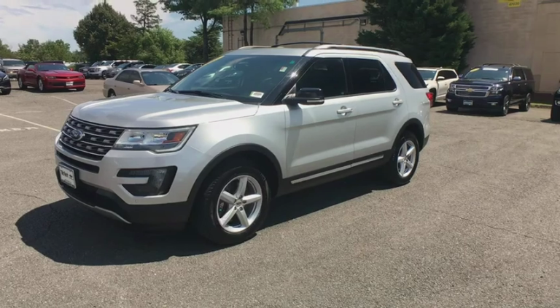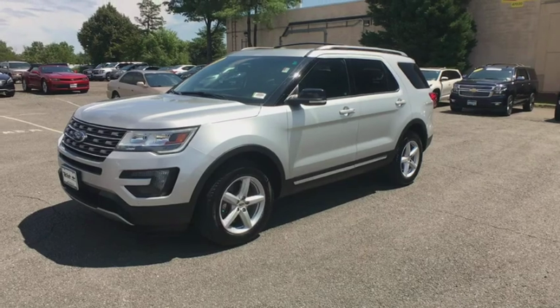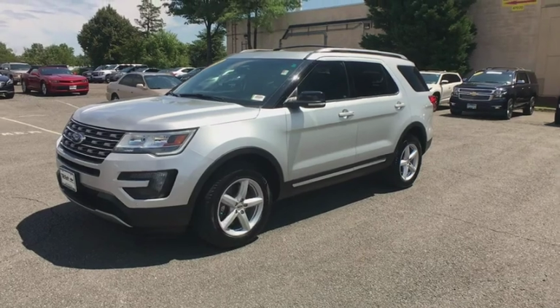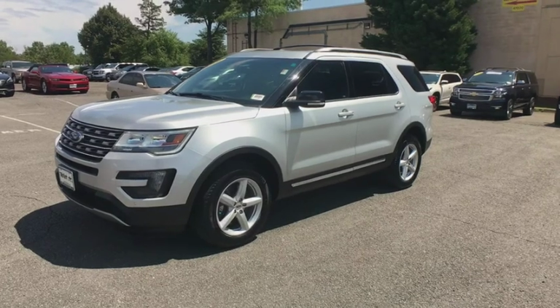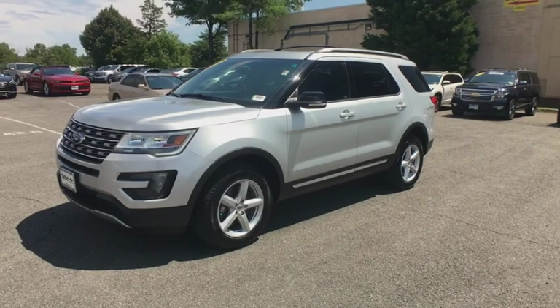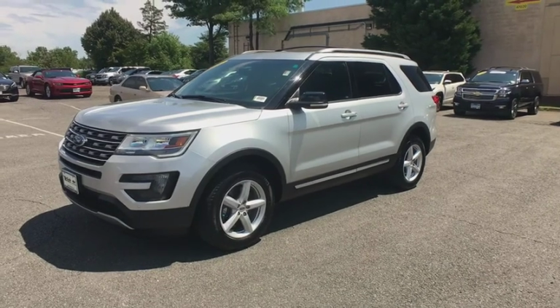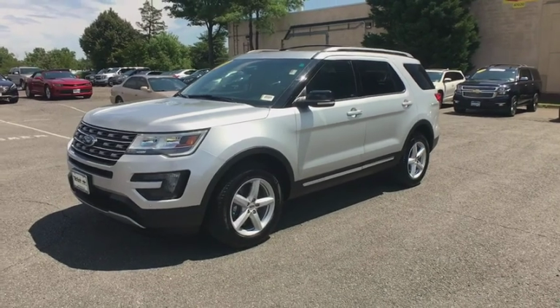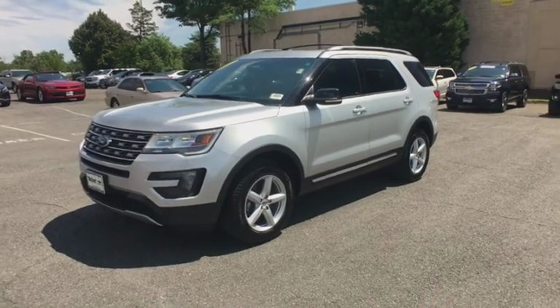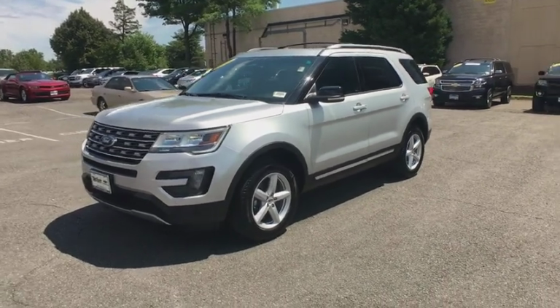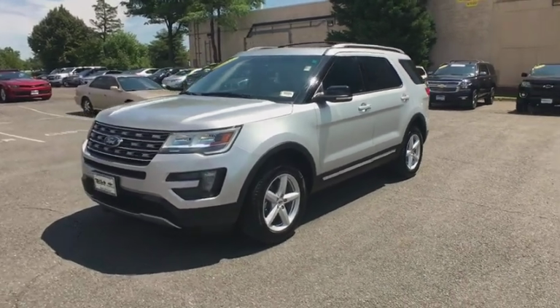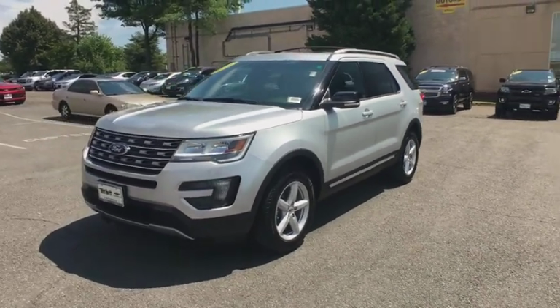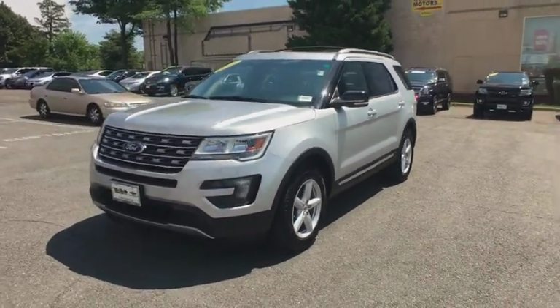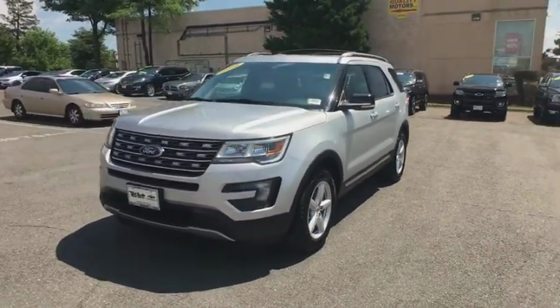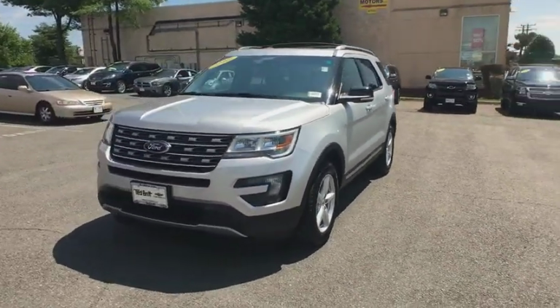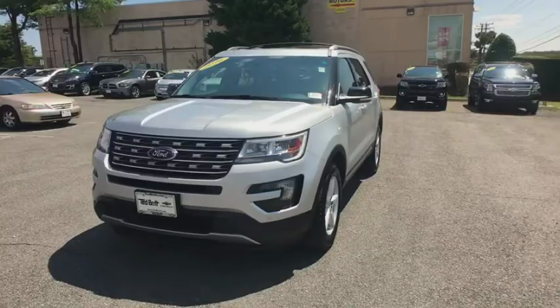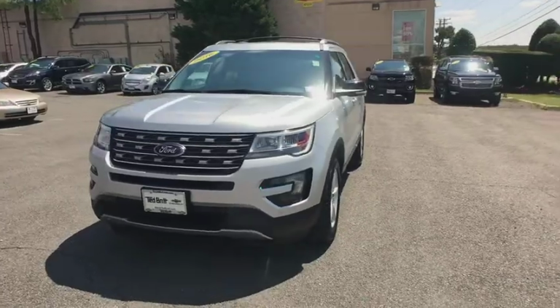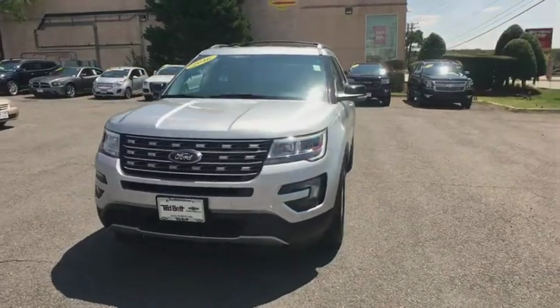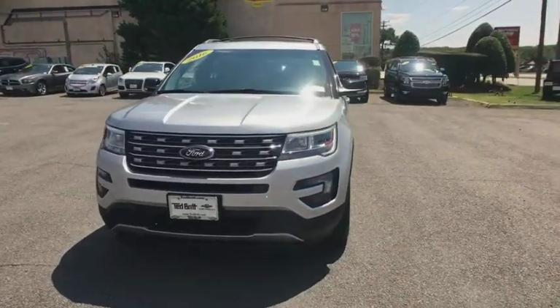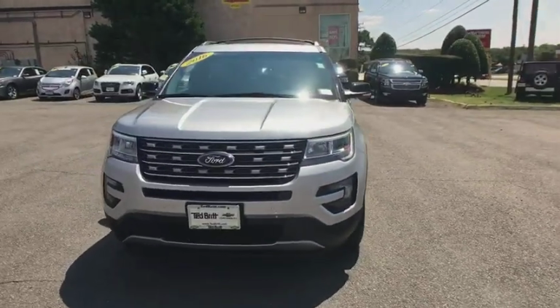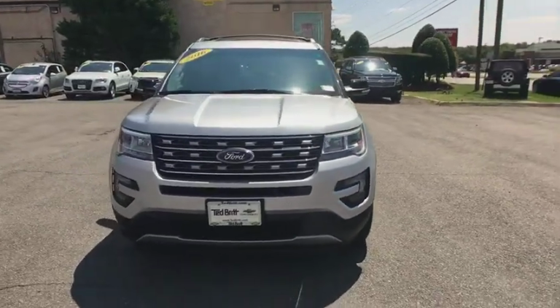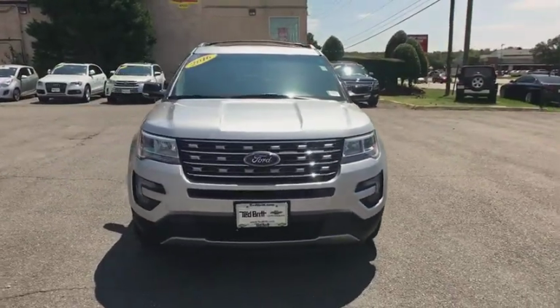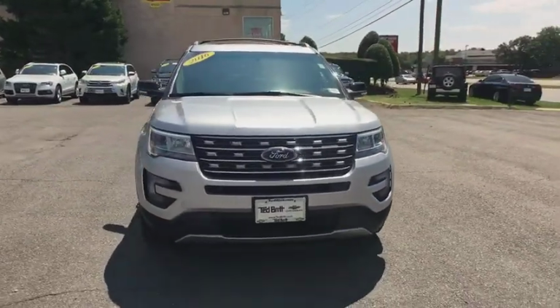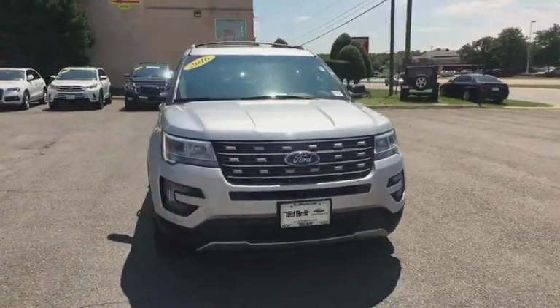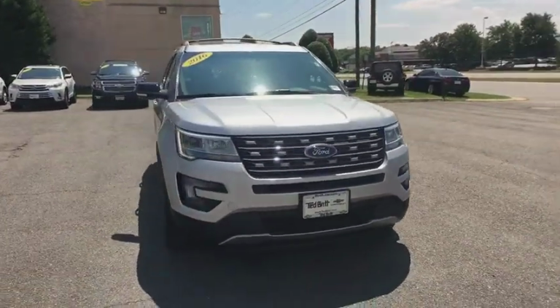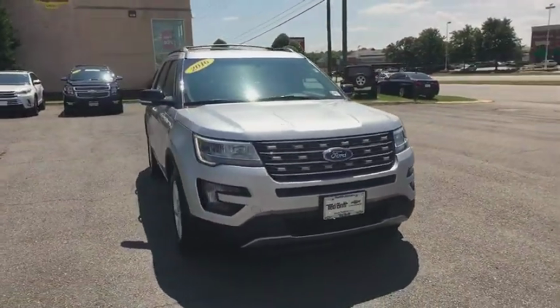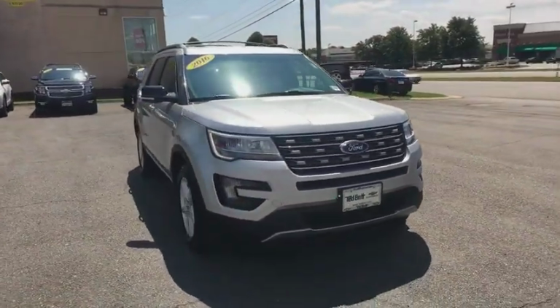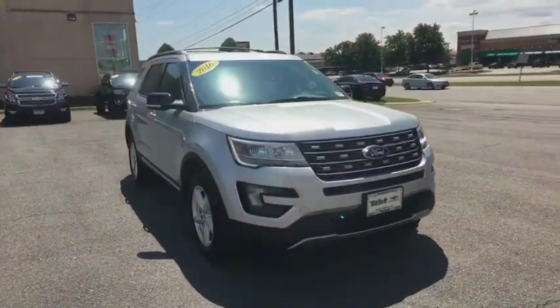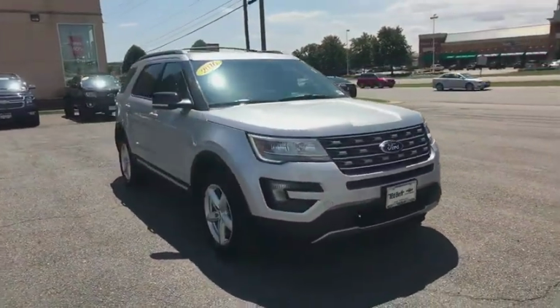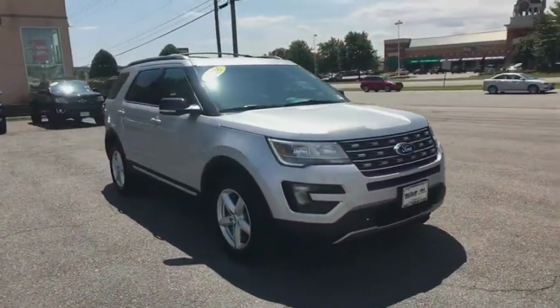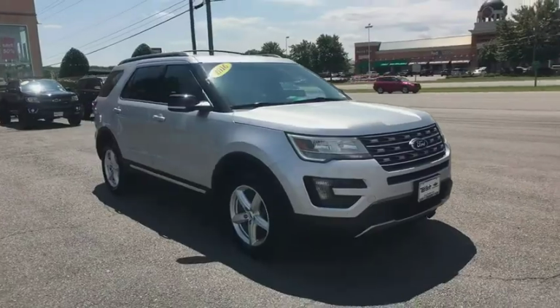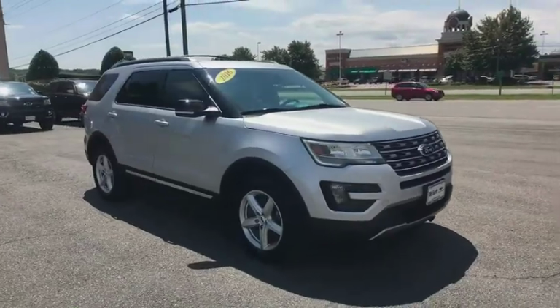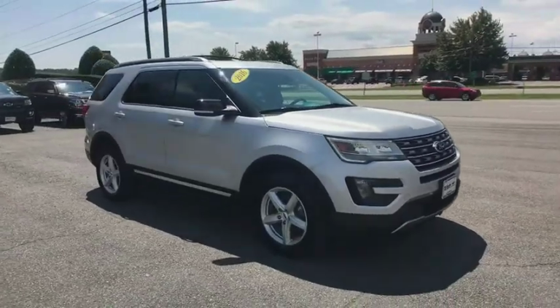2016 Ford Explorer. You've got a lot of capabilities to call on in a Ford Explorer. Don't underestimate your choices. This vehicle has less than 25,000 miles.